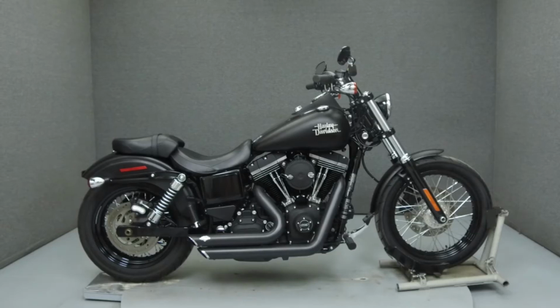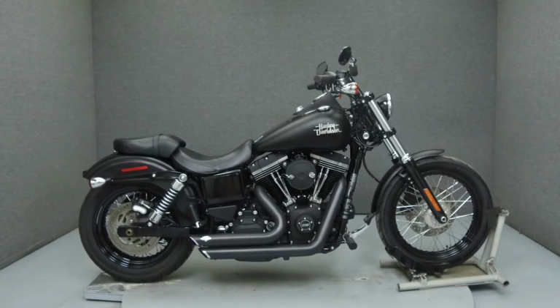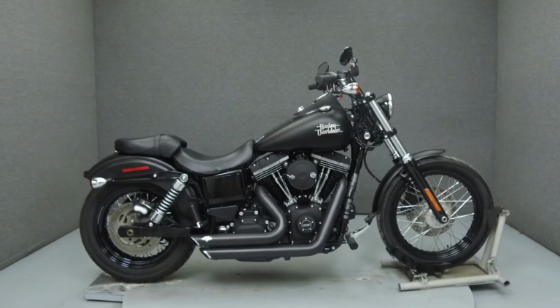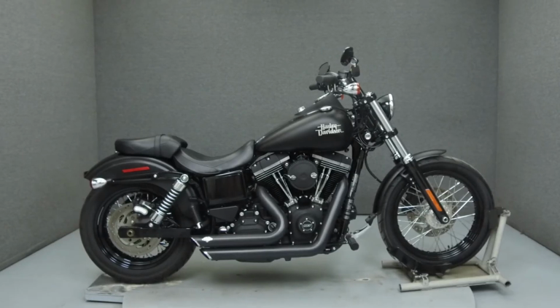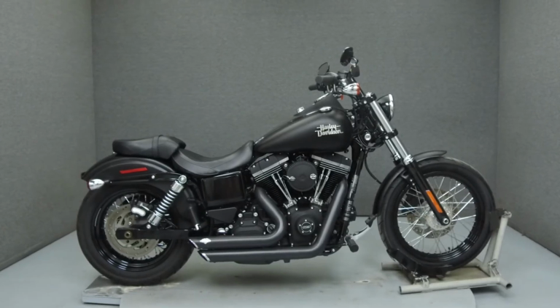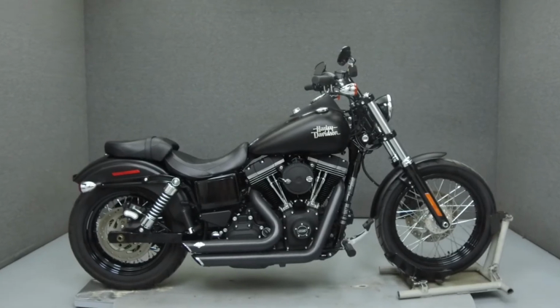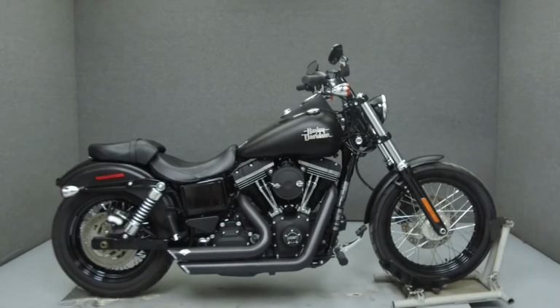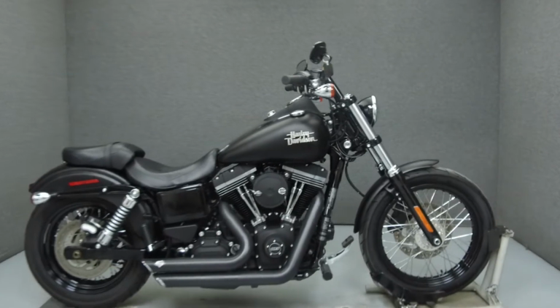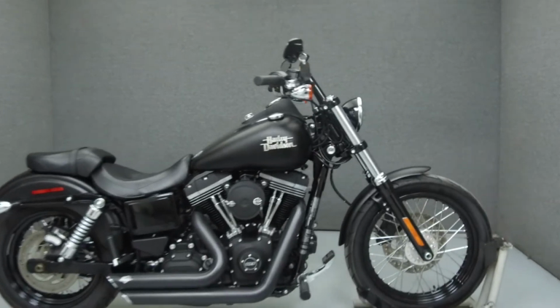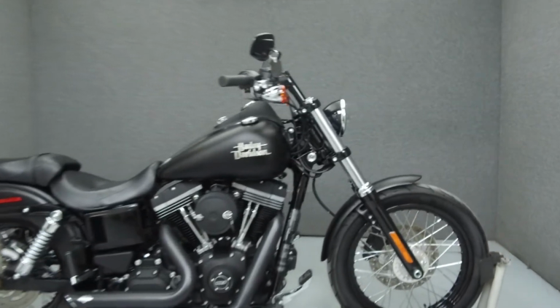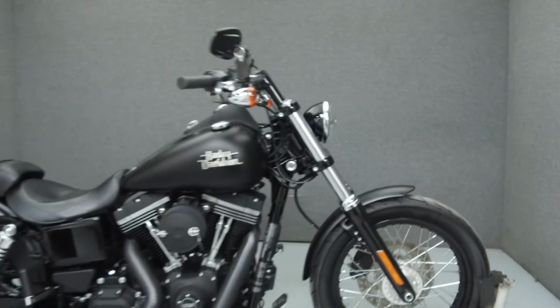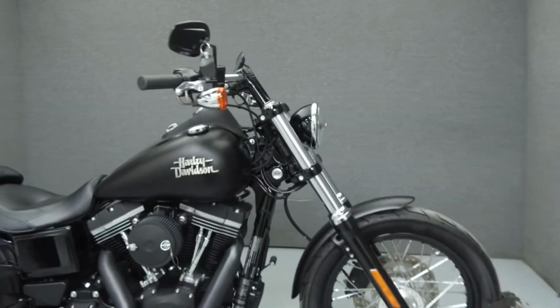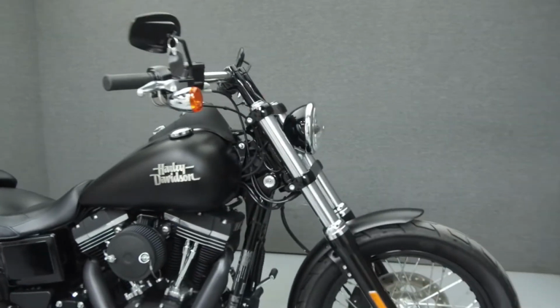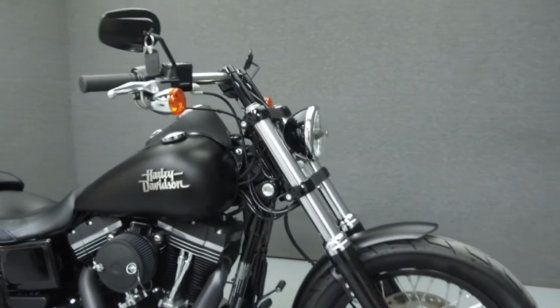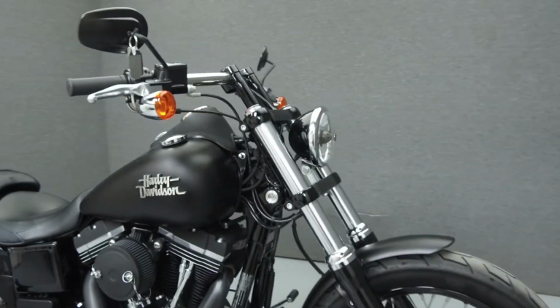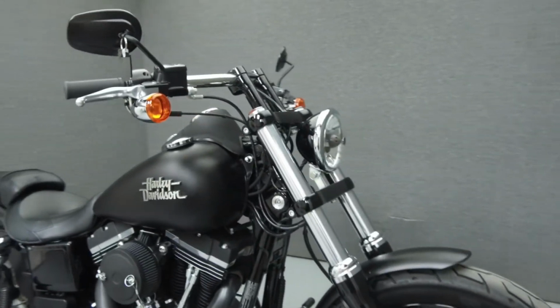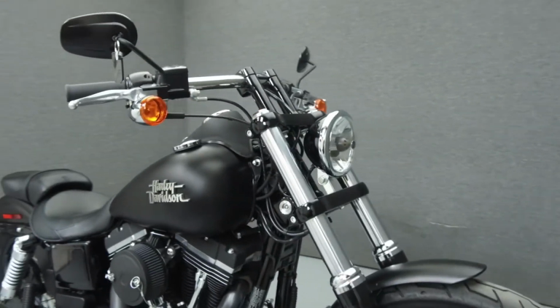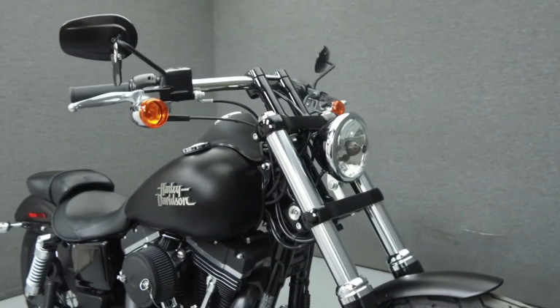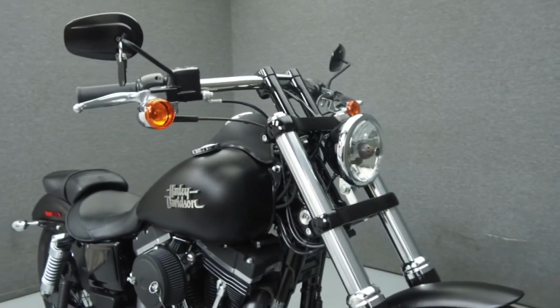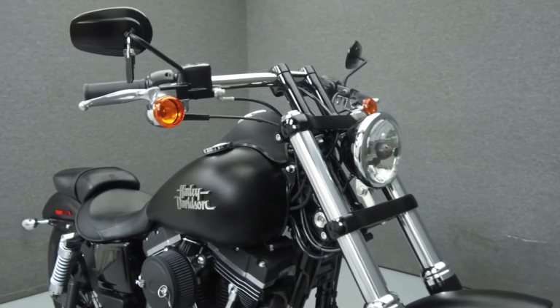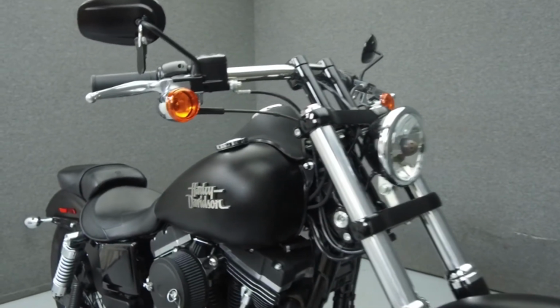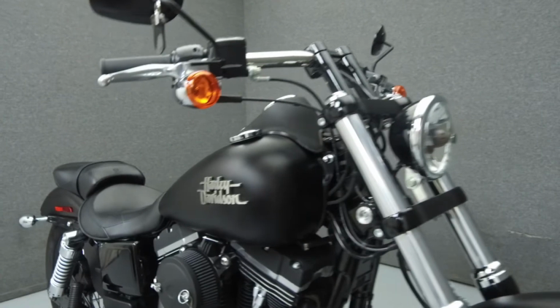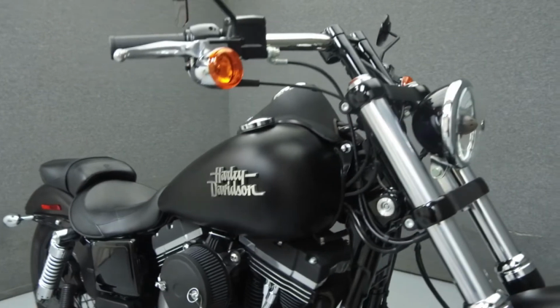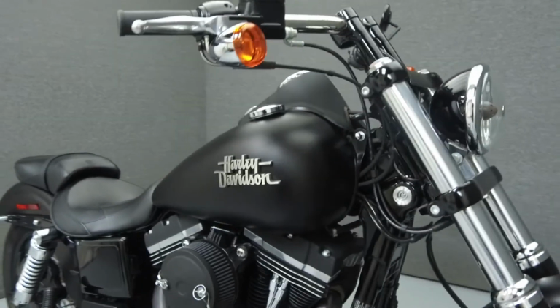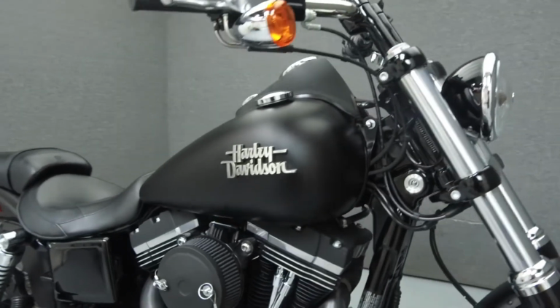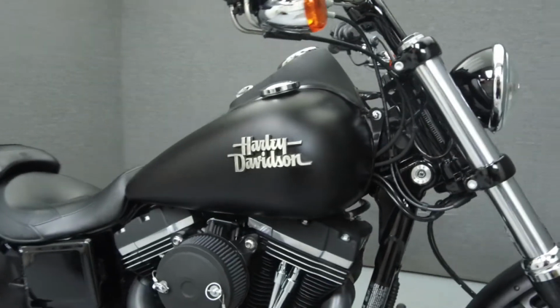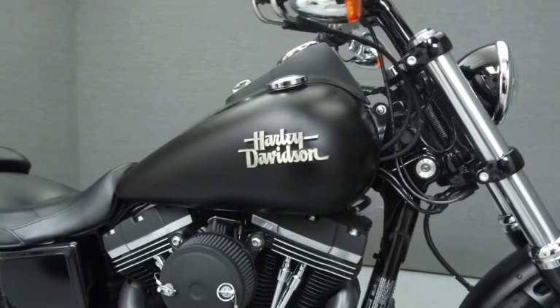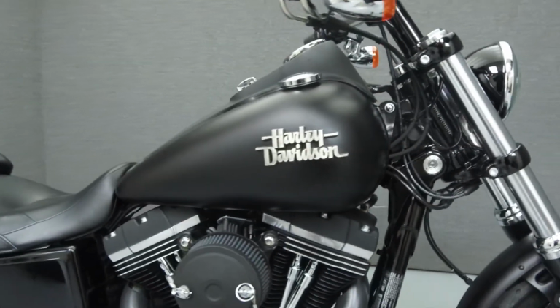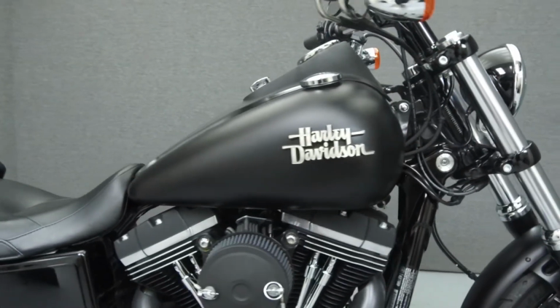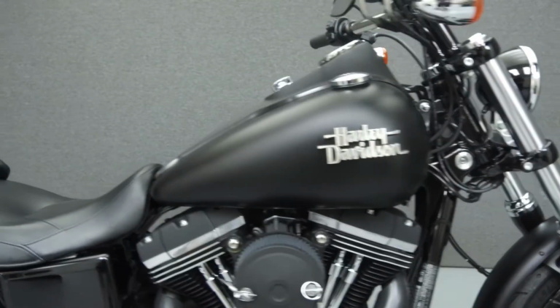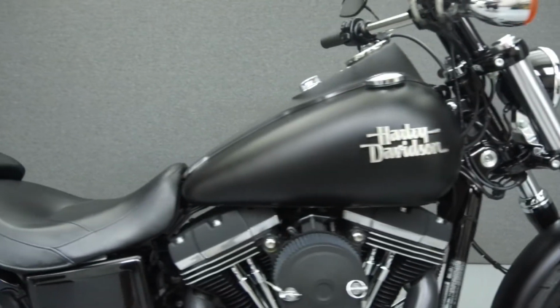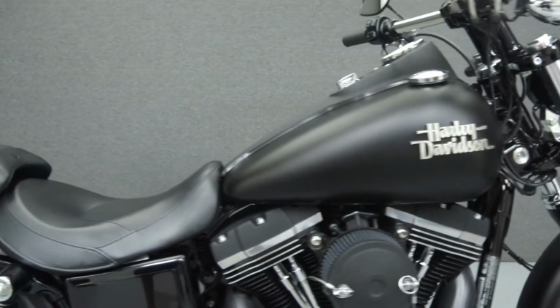Hey everyone, this is Keegan from National Powersports. Today we're going to take a look at this 2016 Harley-Davidson Dyna Street Bob with 4,457 miles.